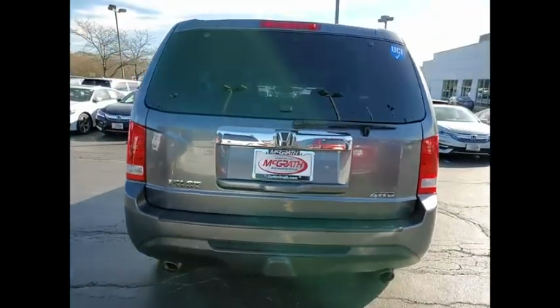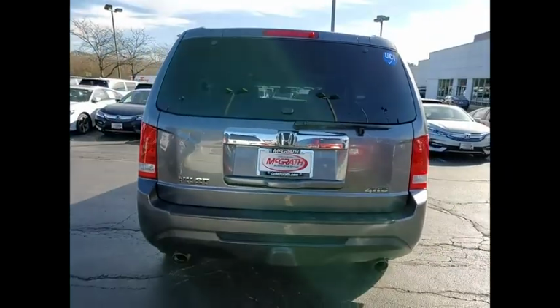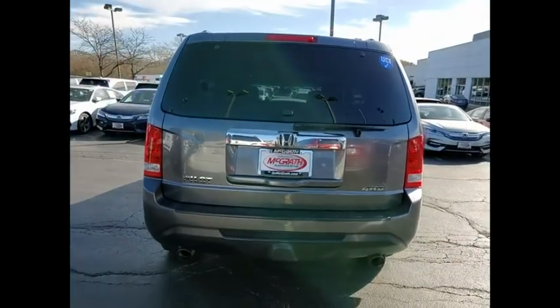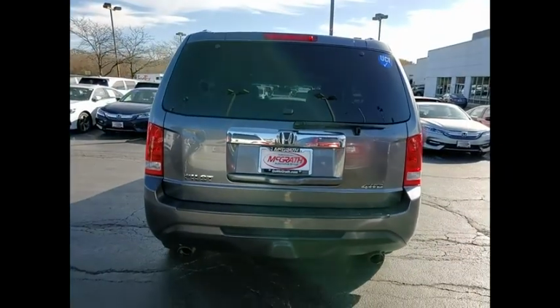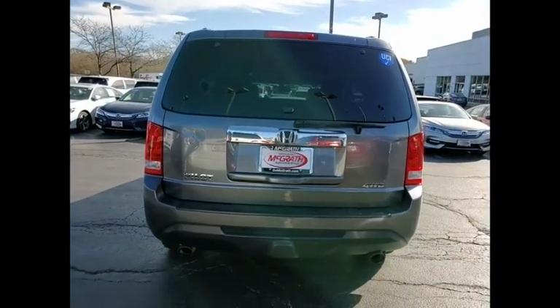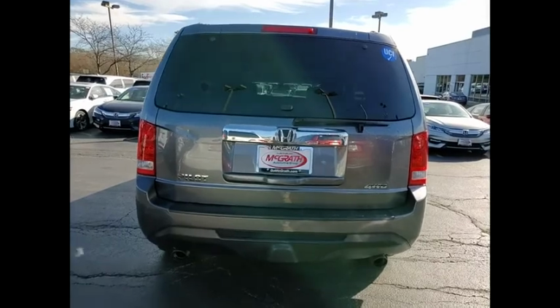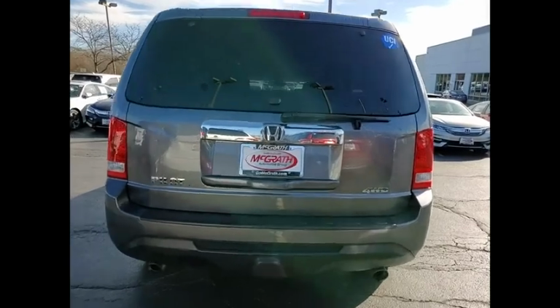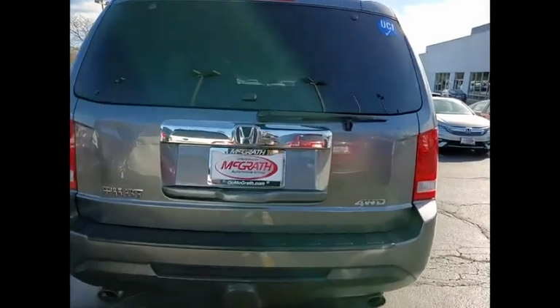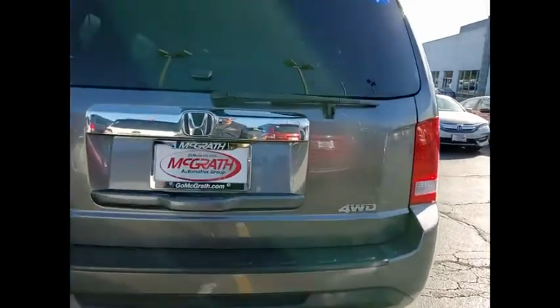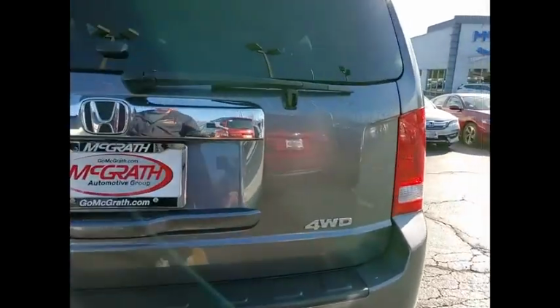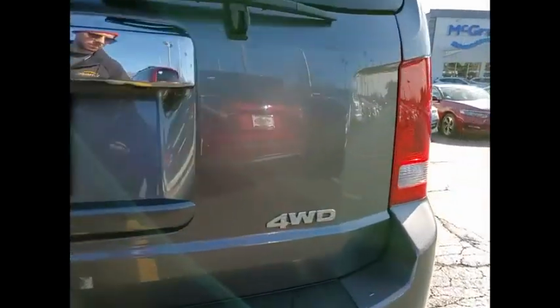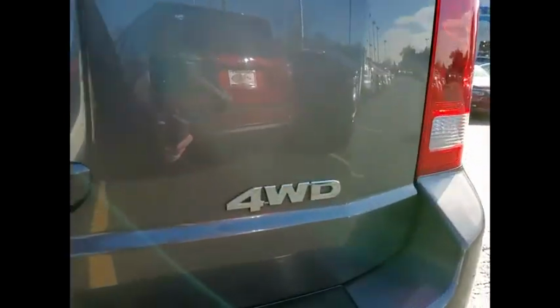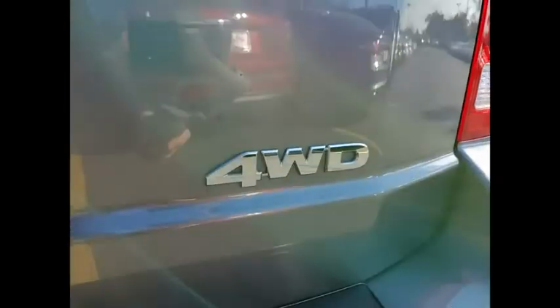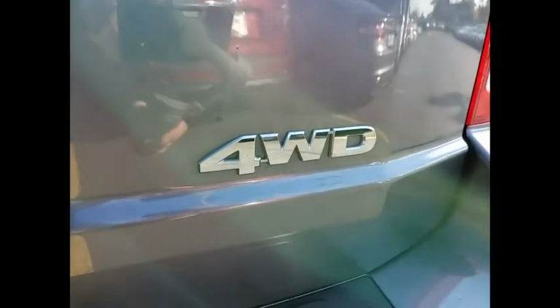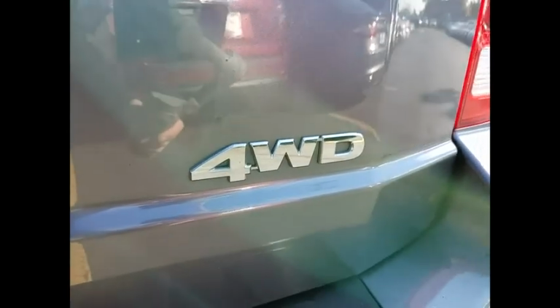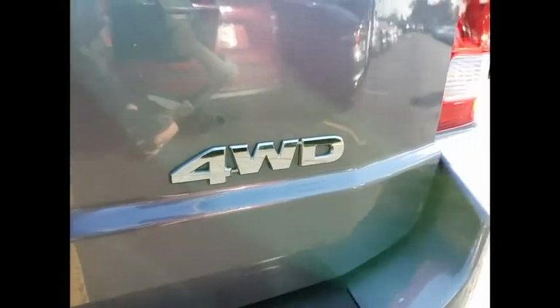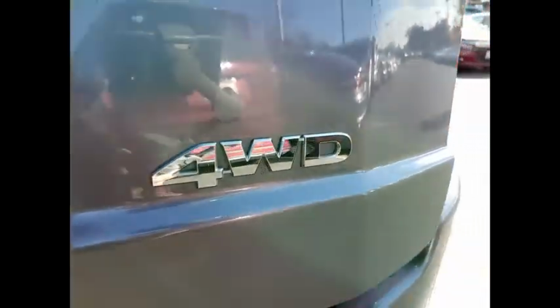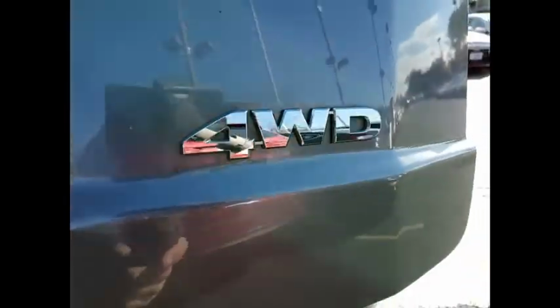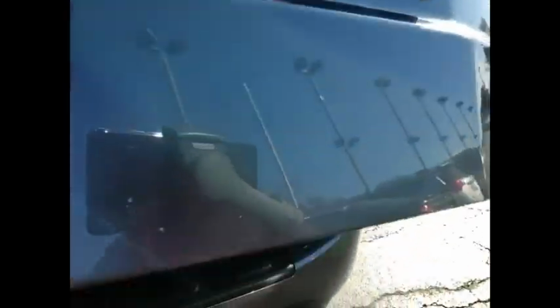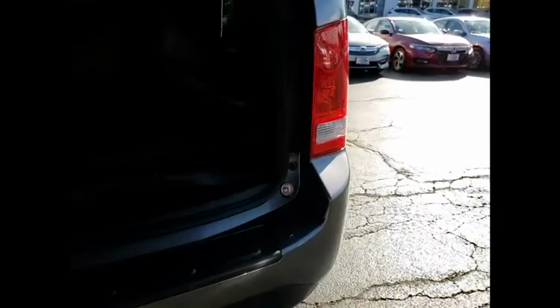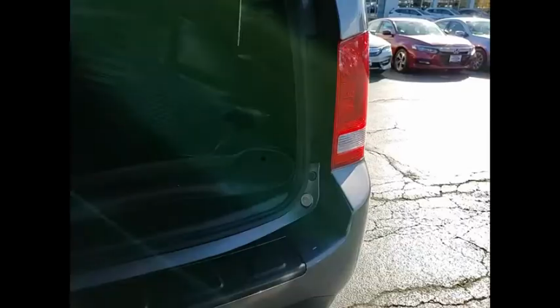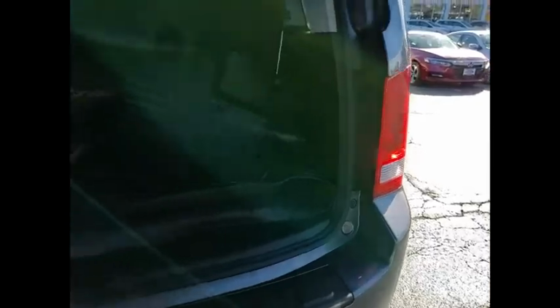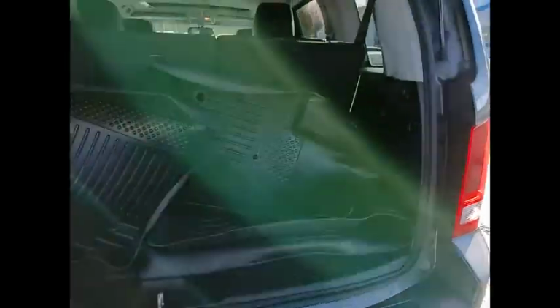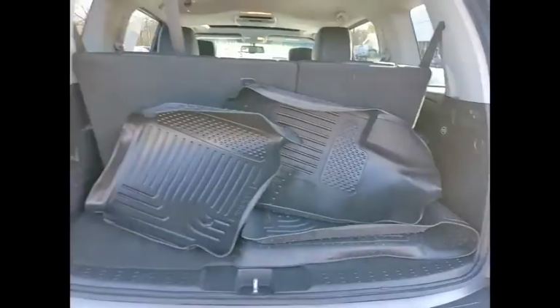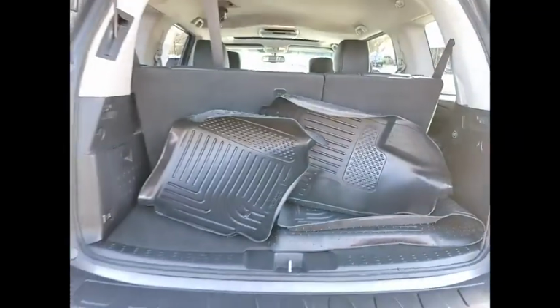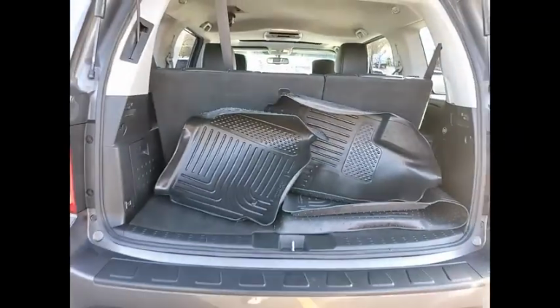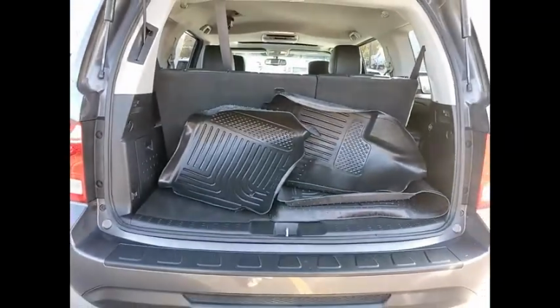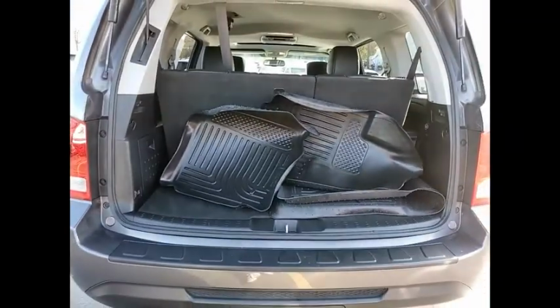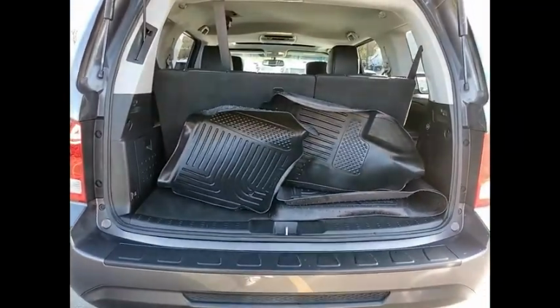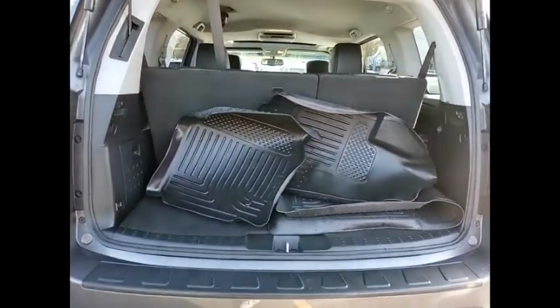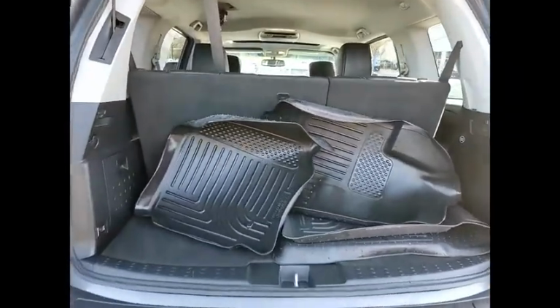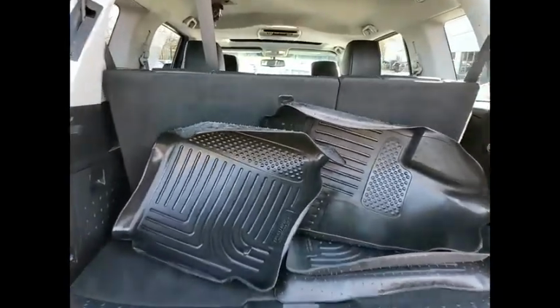Tire pressure monitor. Tow hitch. Heated mirrors. Aluminum wheels. Power lift gate. Brake assist. Traction control. Stability control. Daytime running lights.